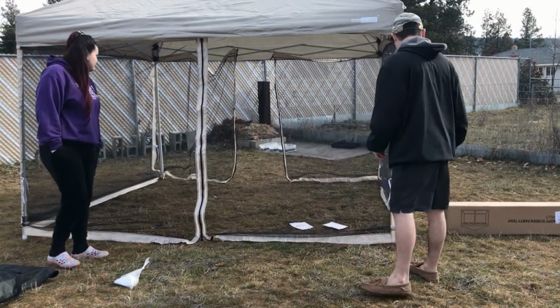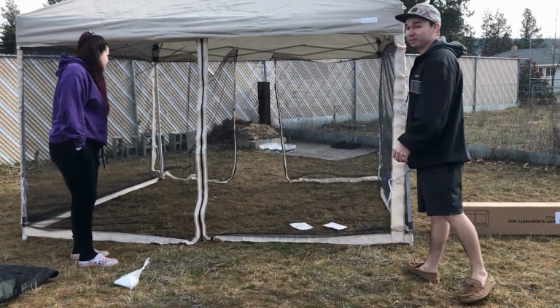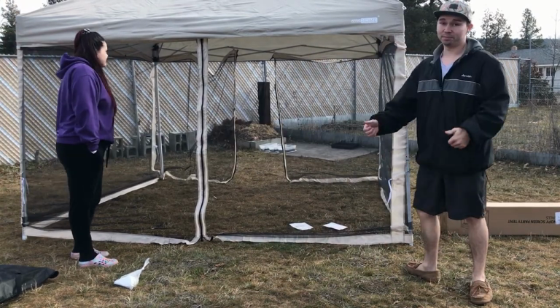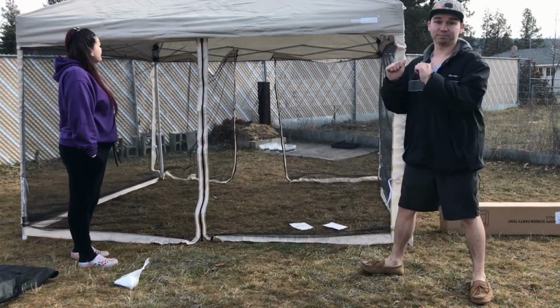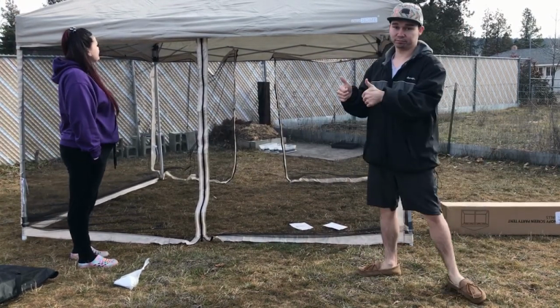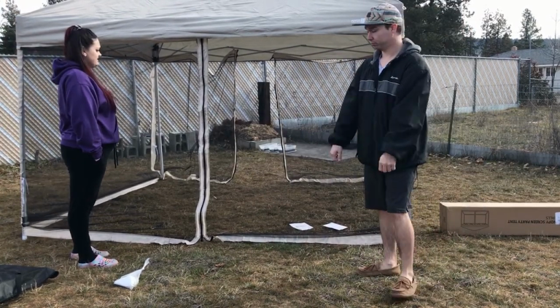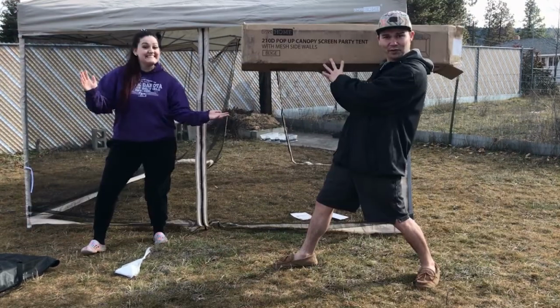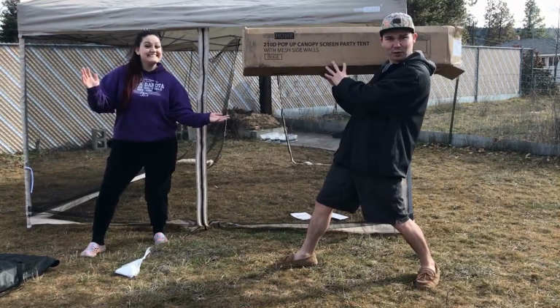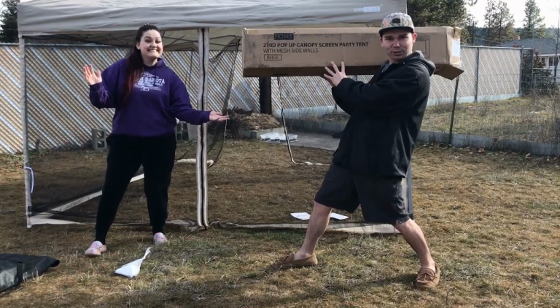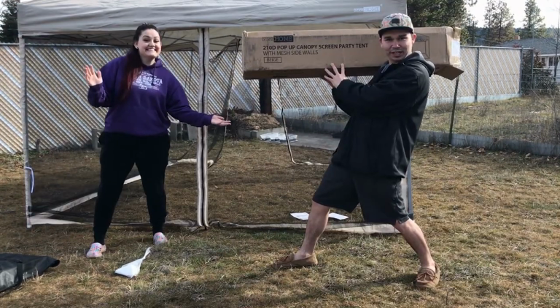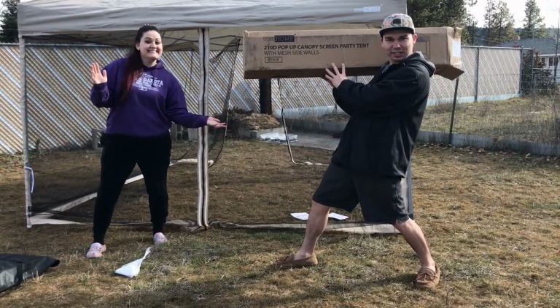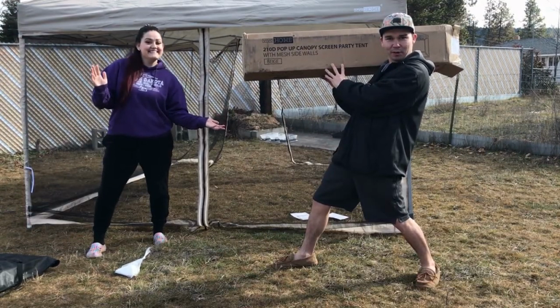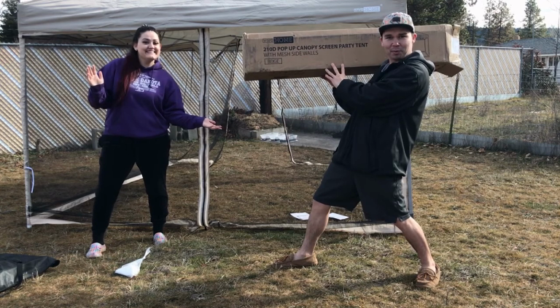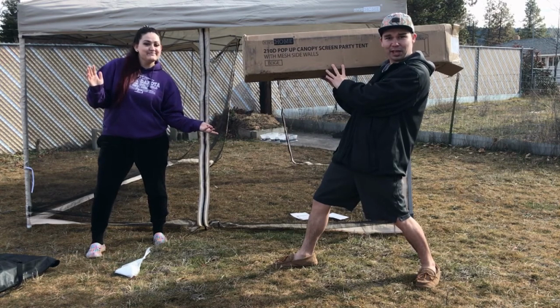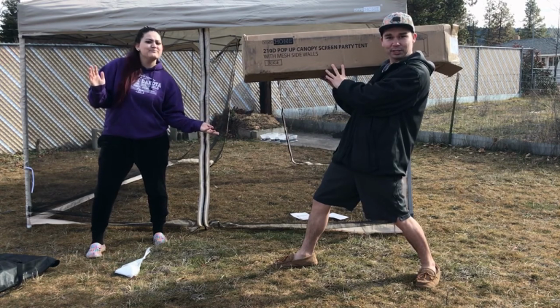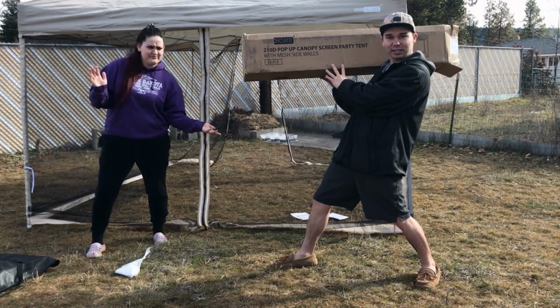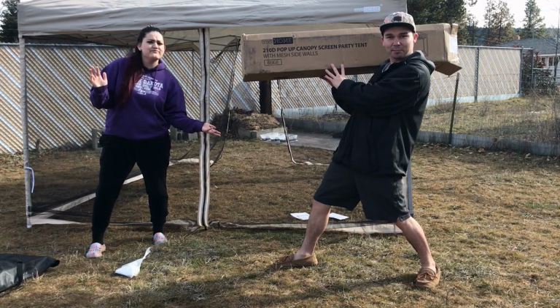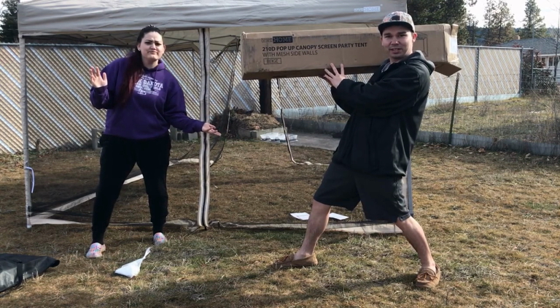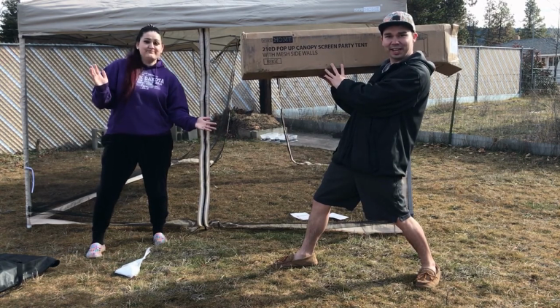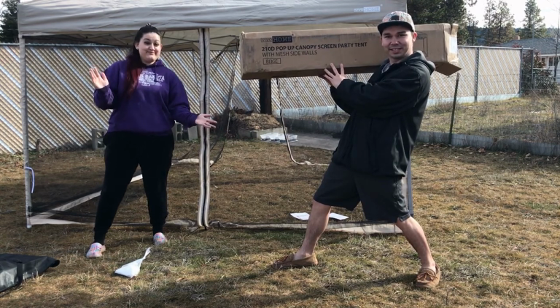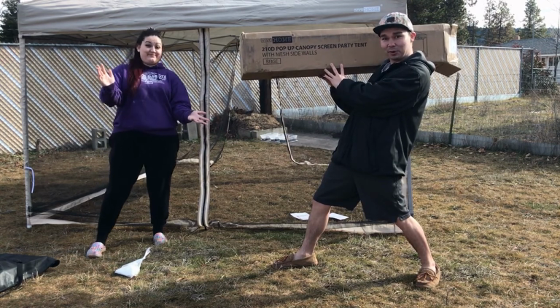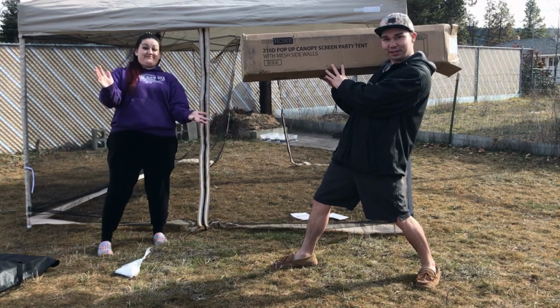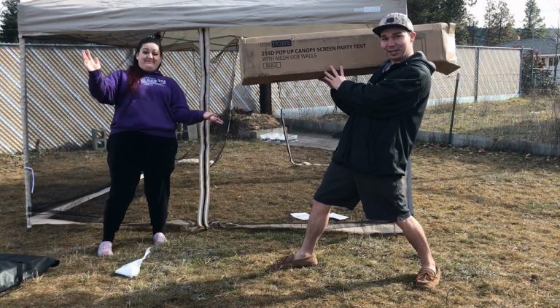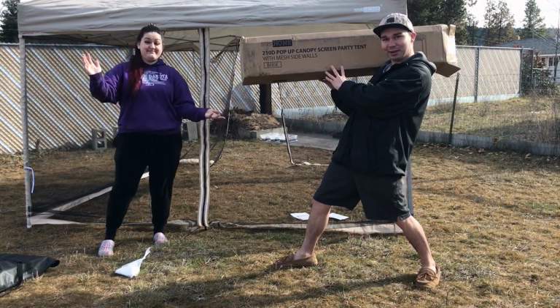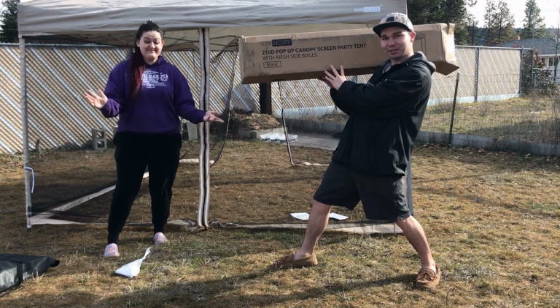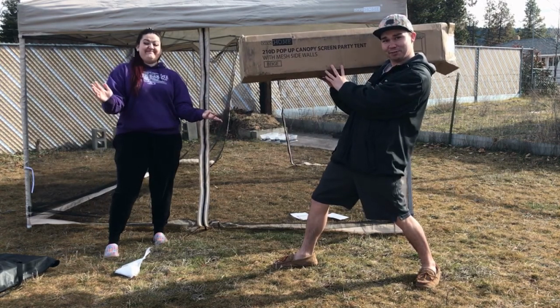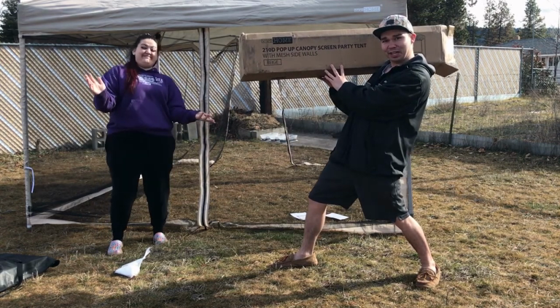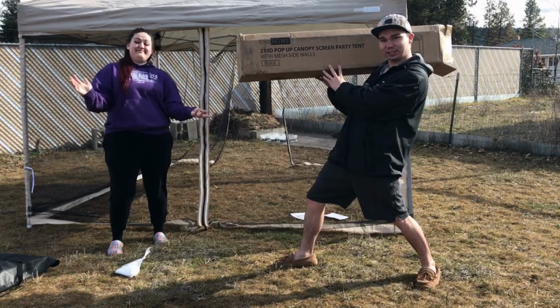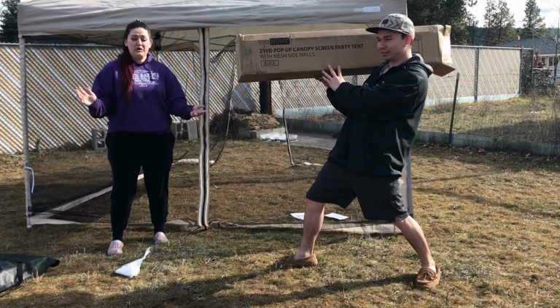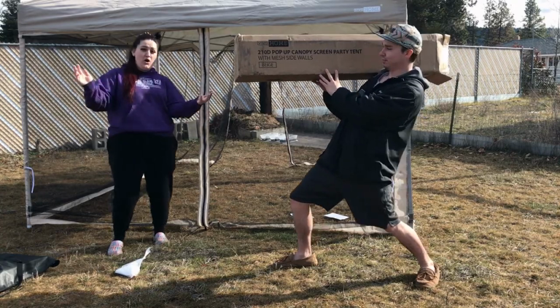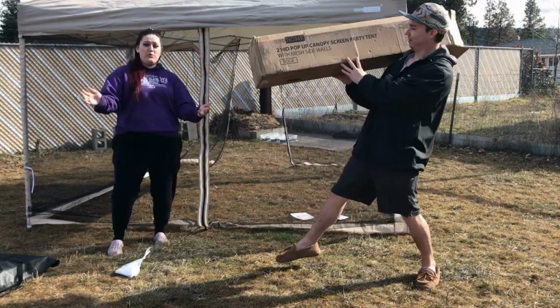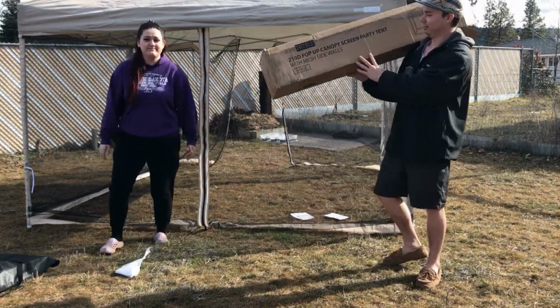Boom! The Vivo Home 210D pop-up canopy screen party tent with mesh sidewalls in beige — woohoo!